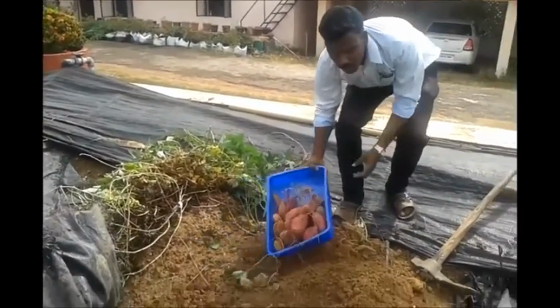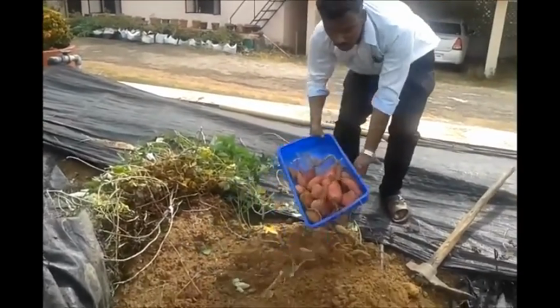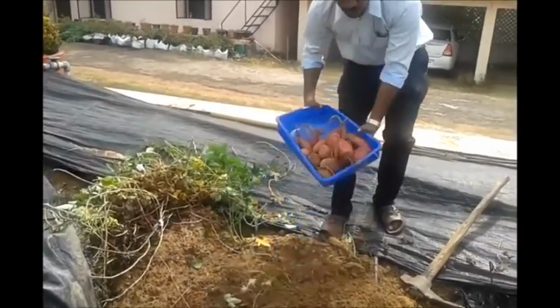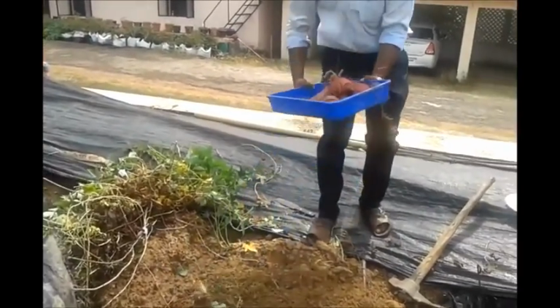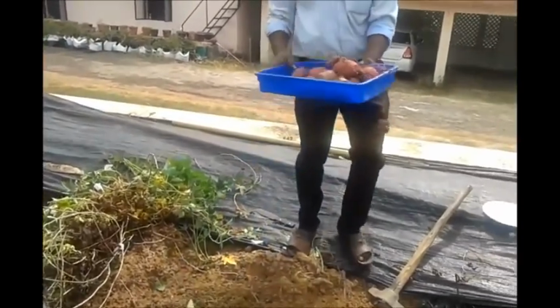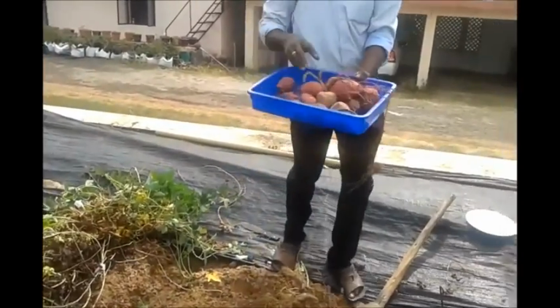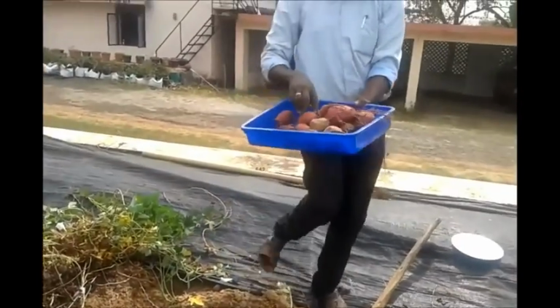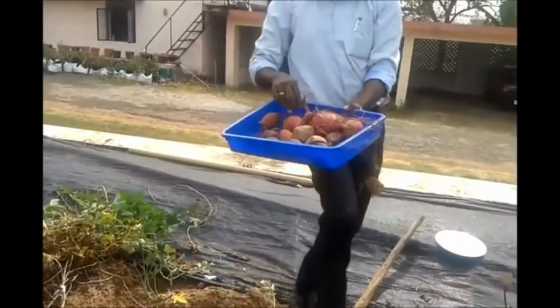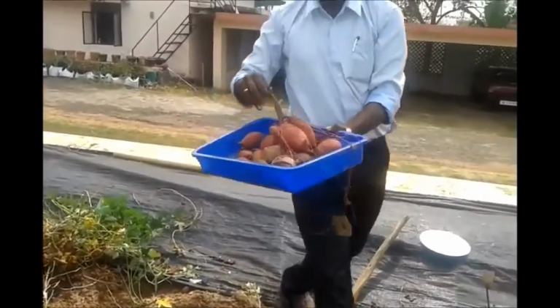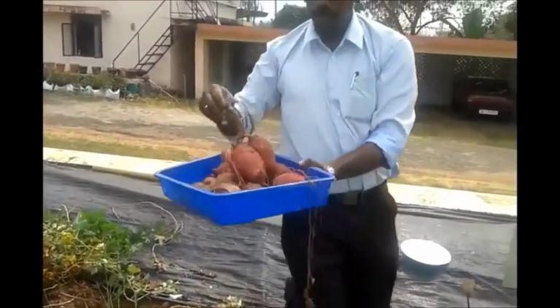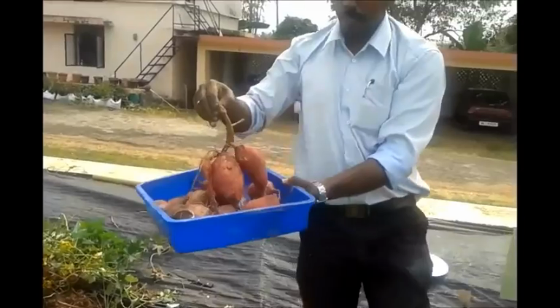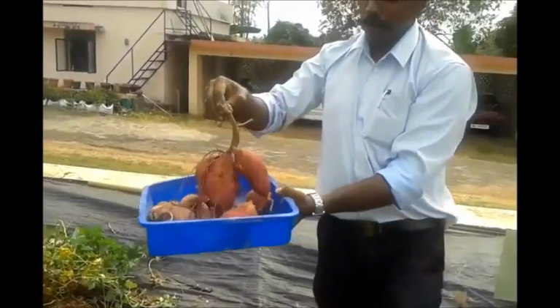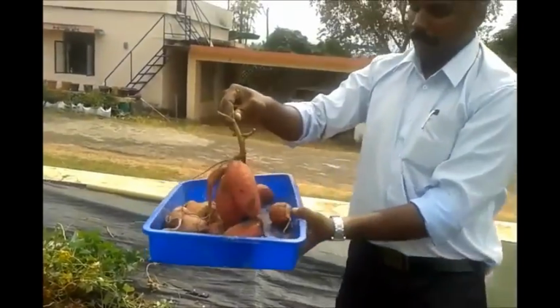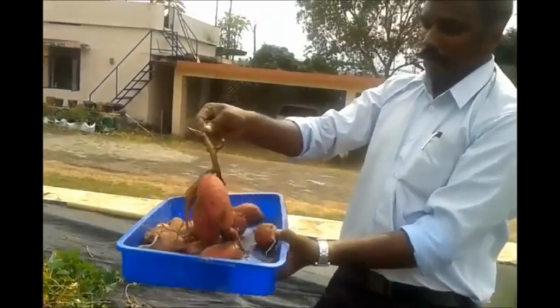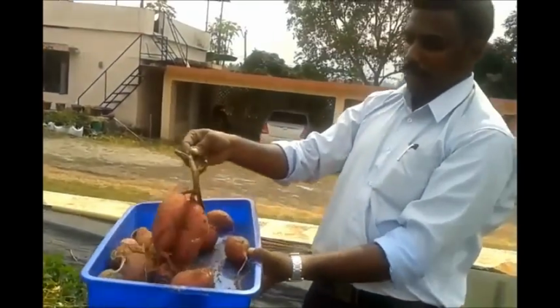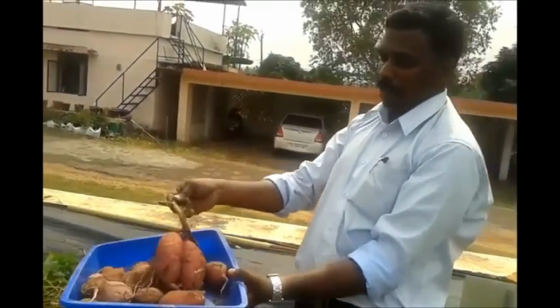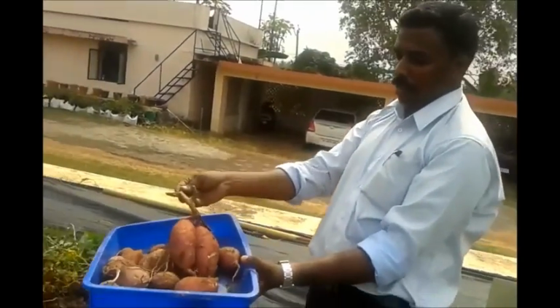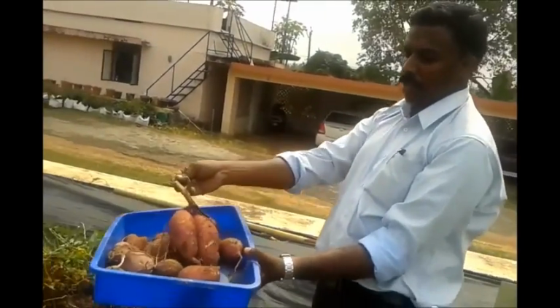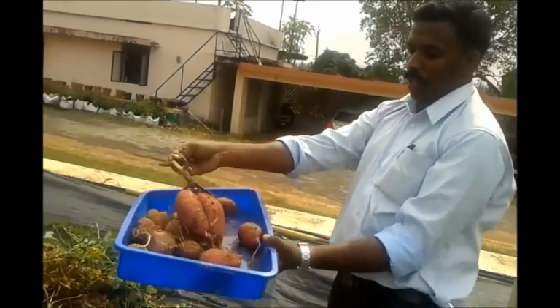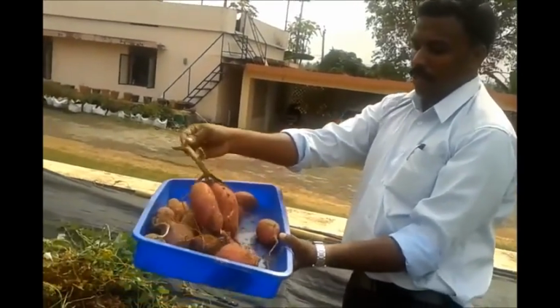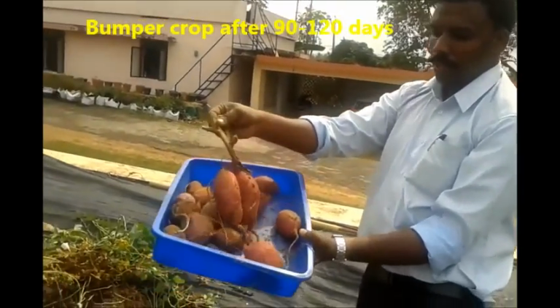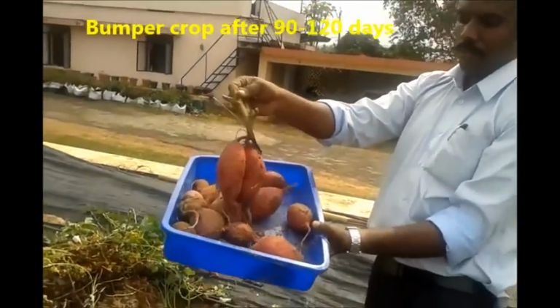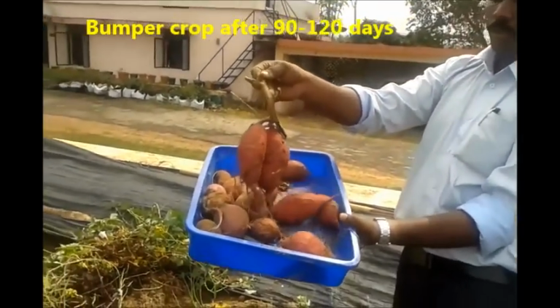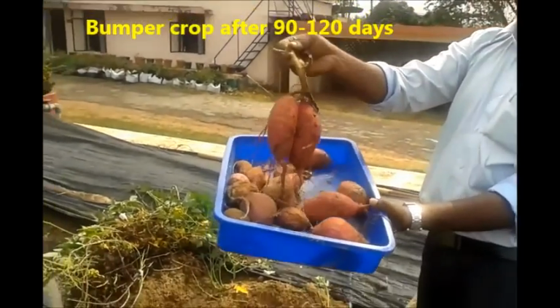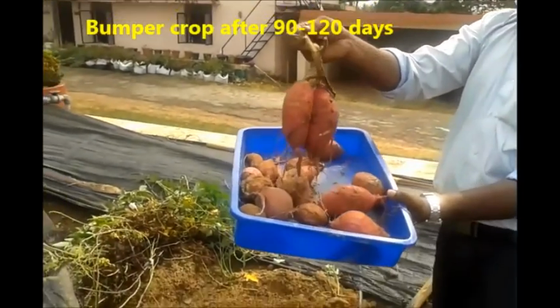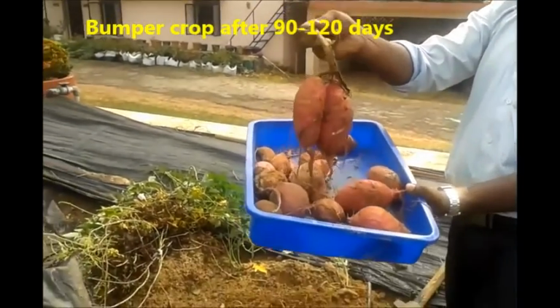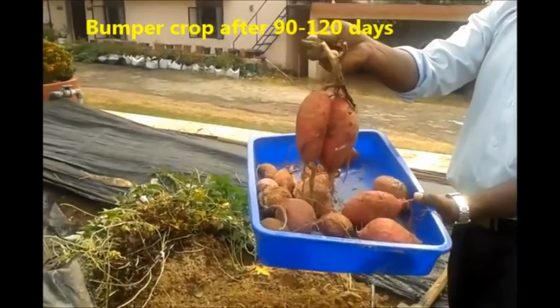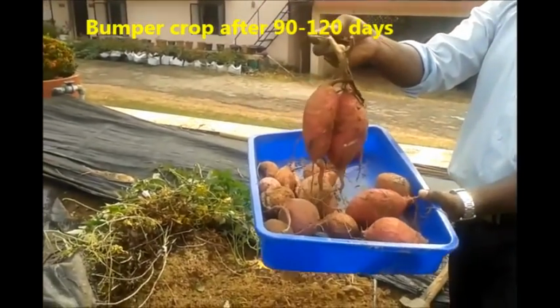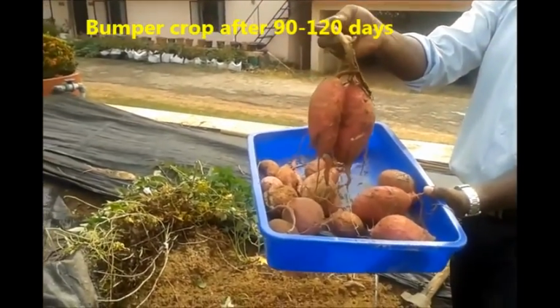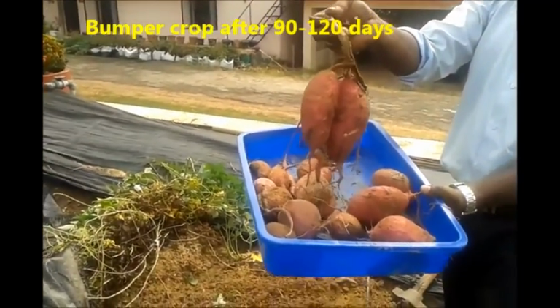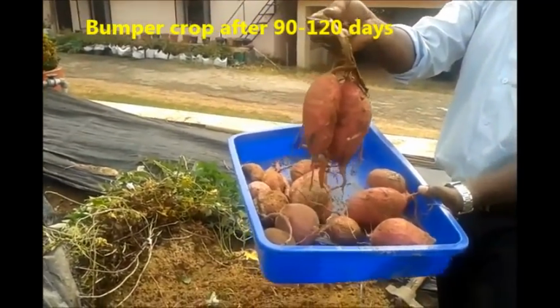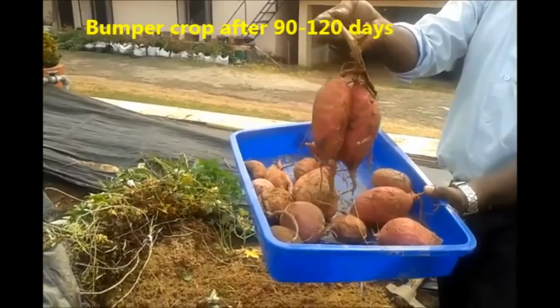Re-ridge the crop at 2 months after planting. The crop gets ready for harvest by 90 to 120 days.